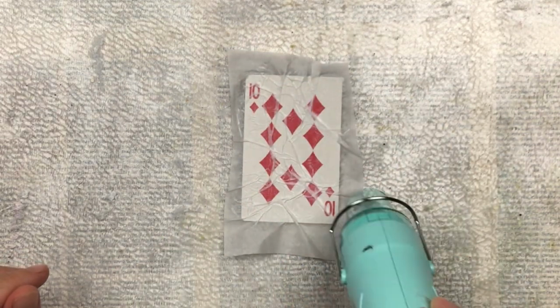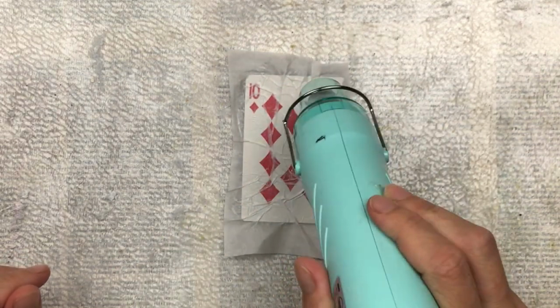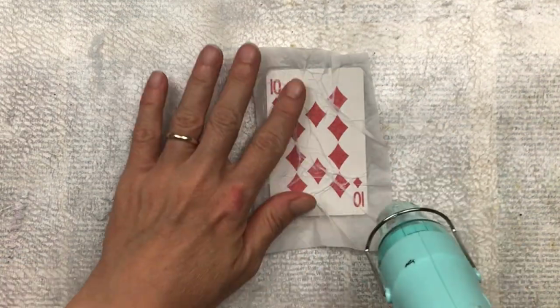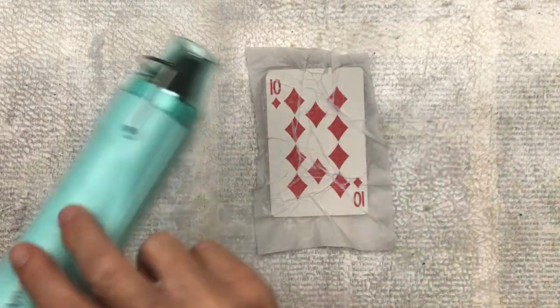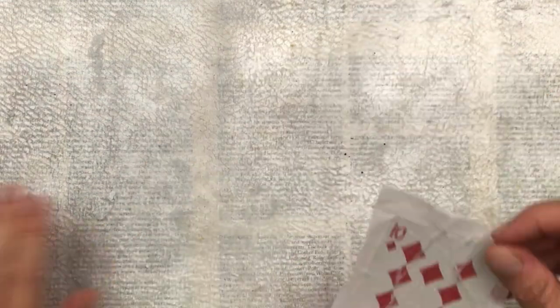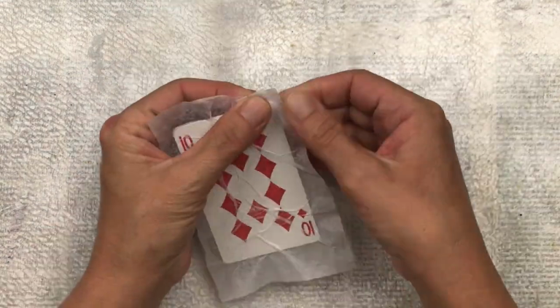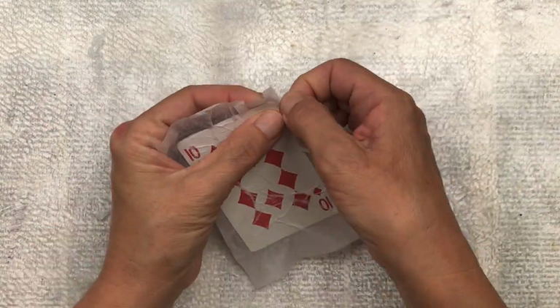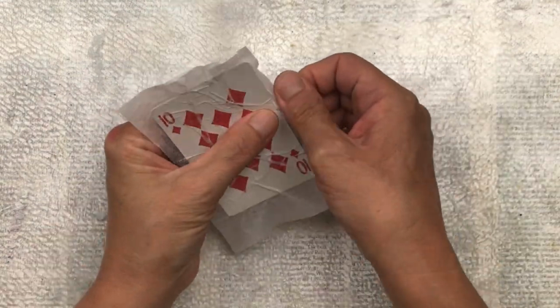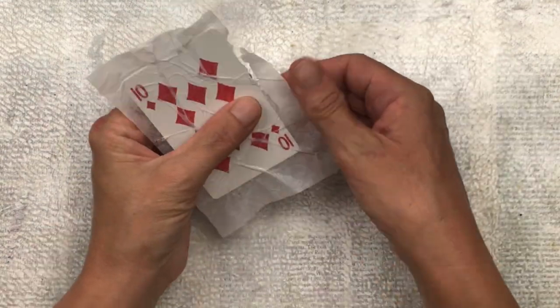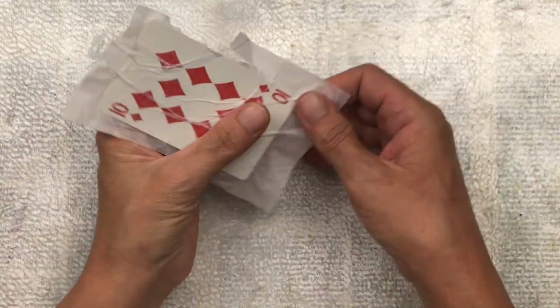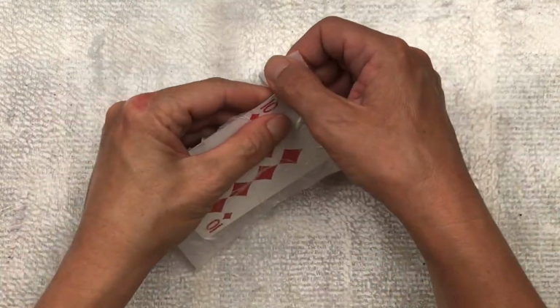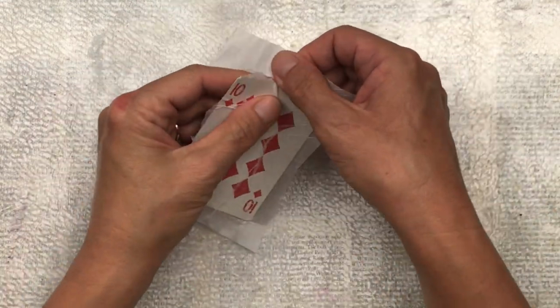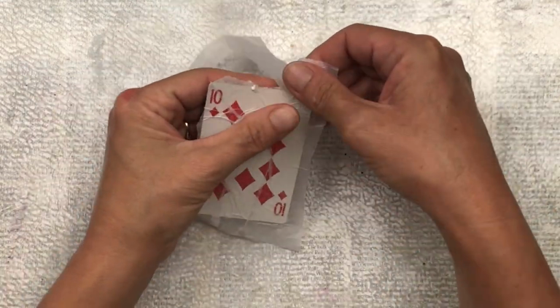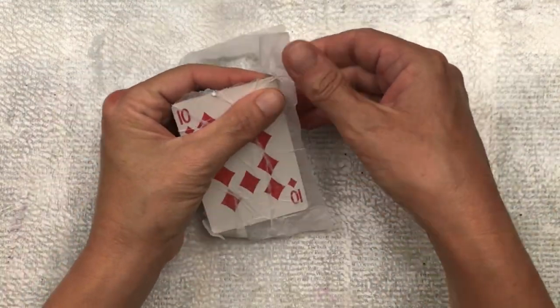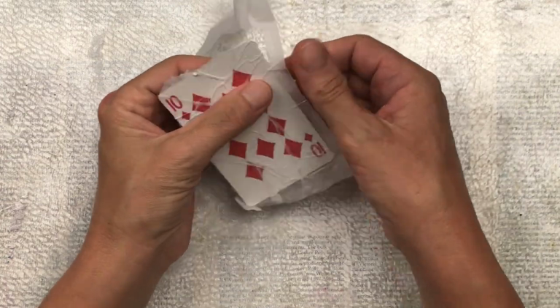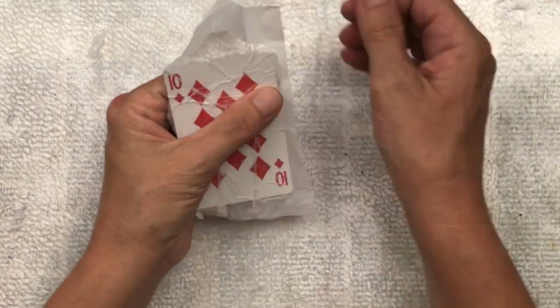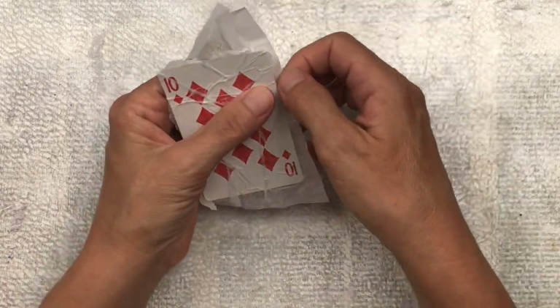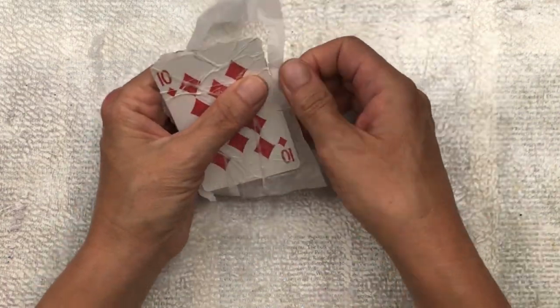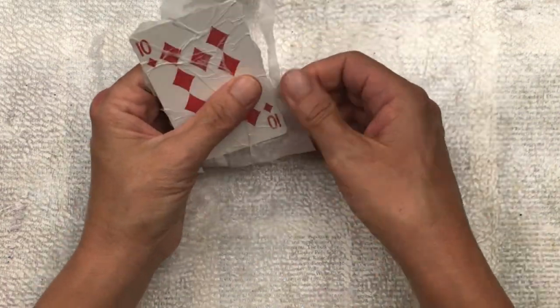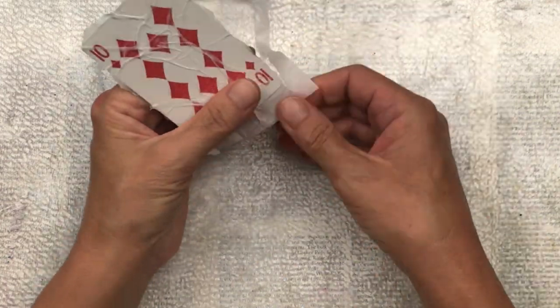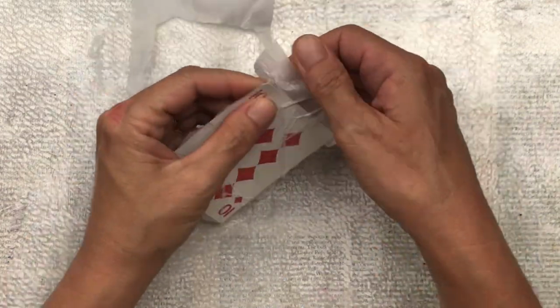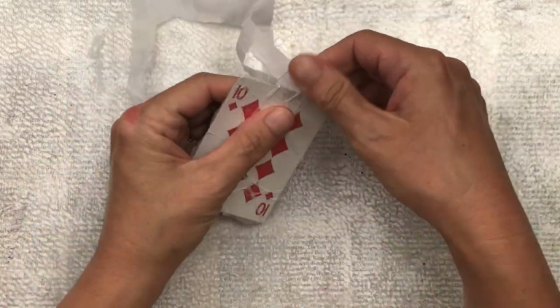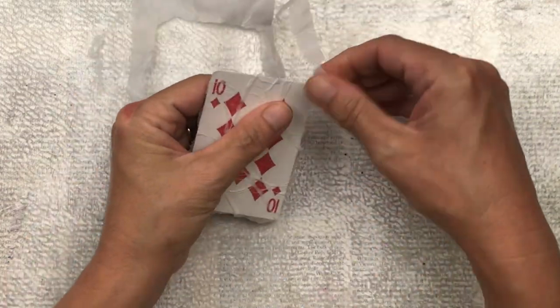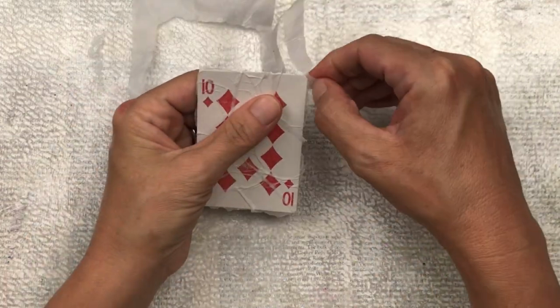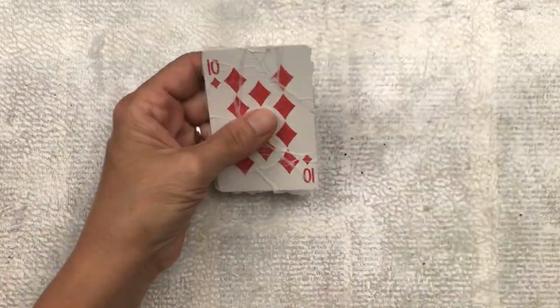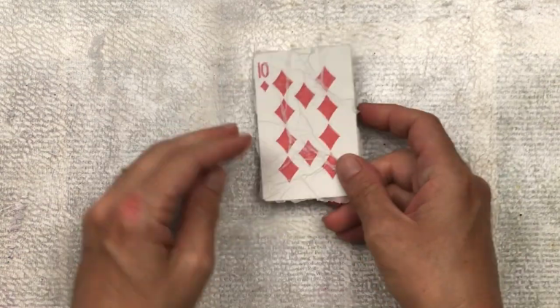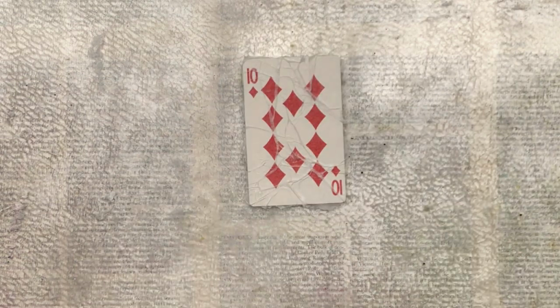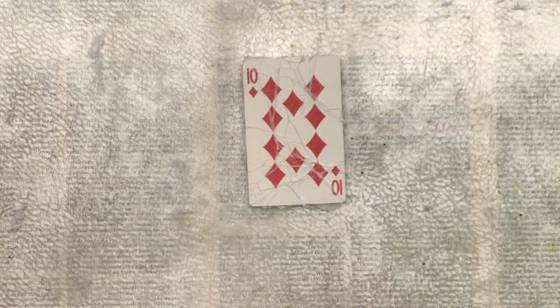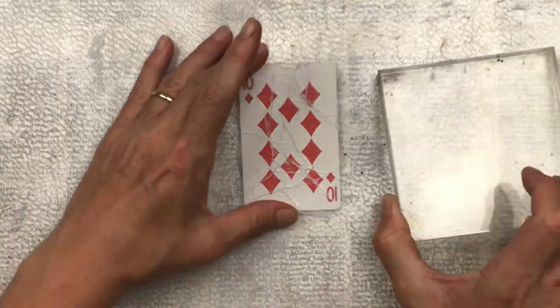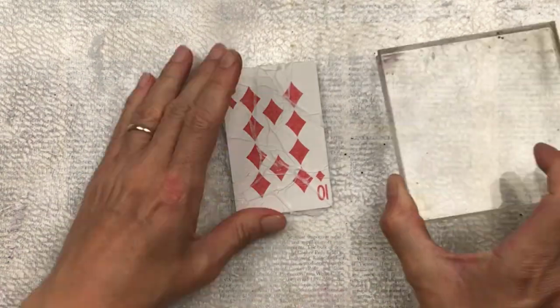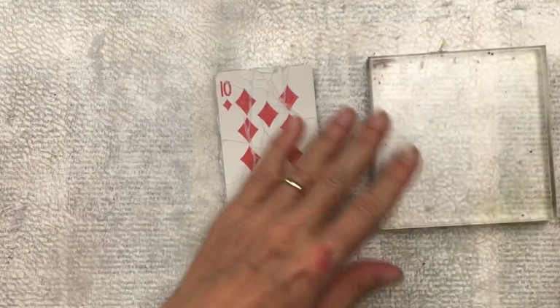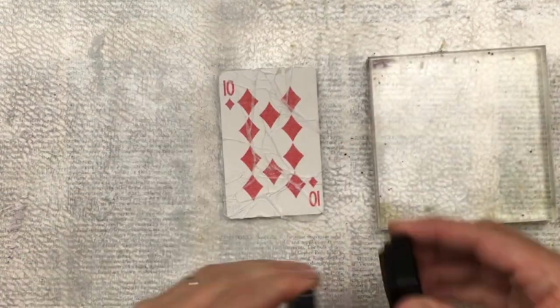Once the adhesive is dry, I'm tearing off the edges. I'm not using scissors — I'm just using my hand and pulling gently. This creates a beautiful rough and rustic edge.